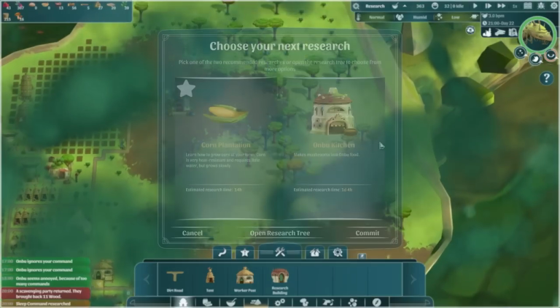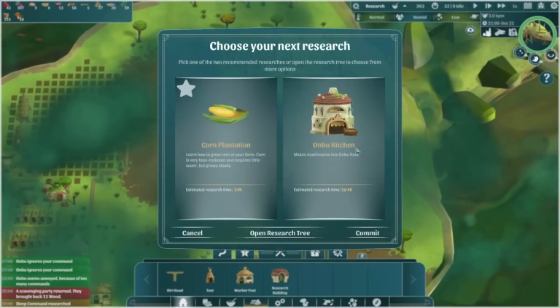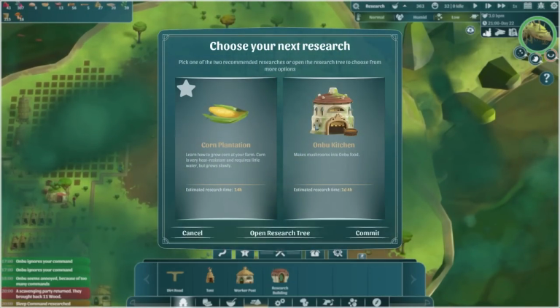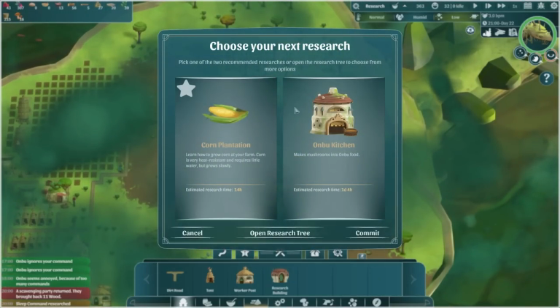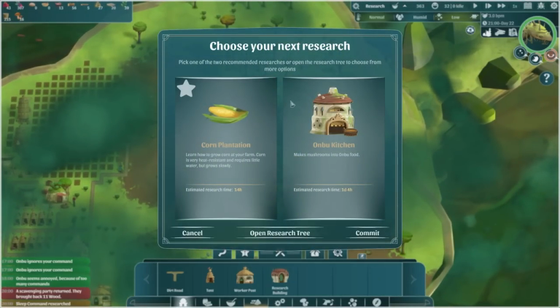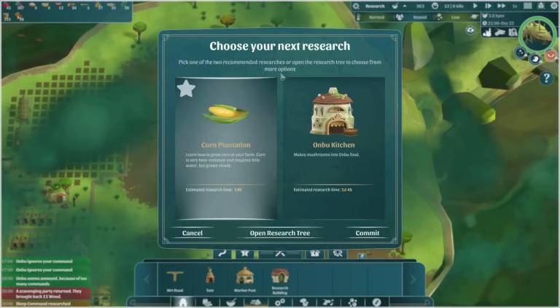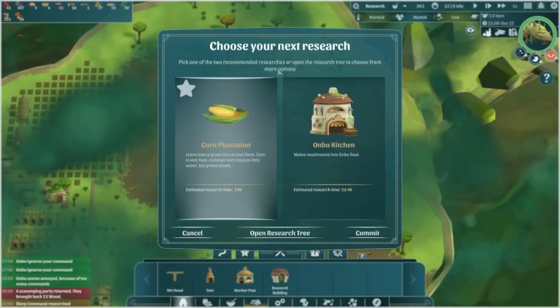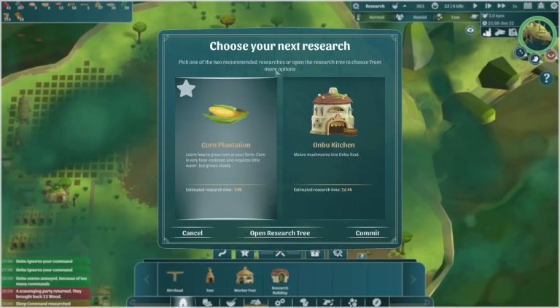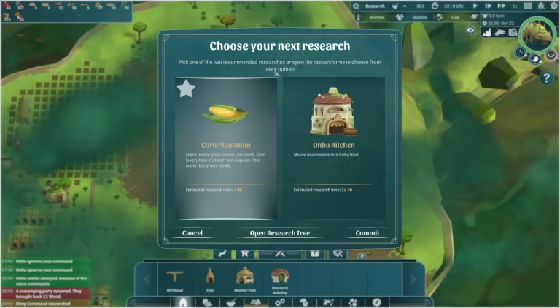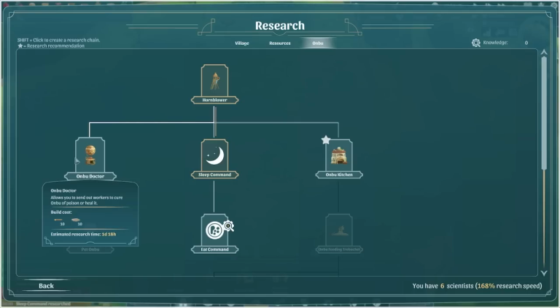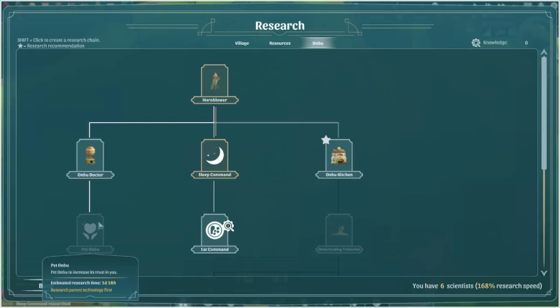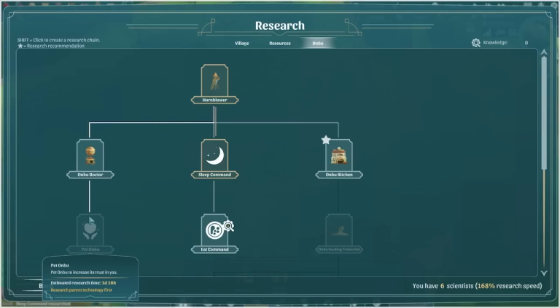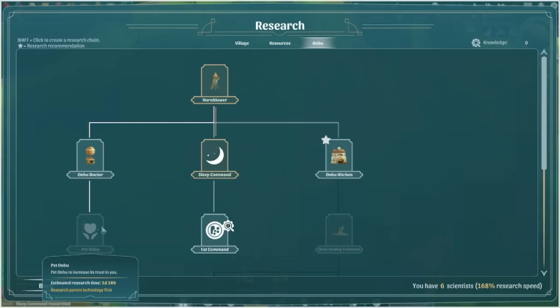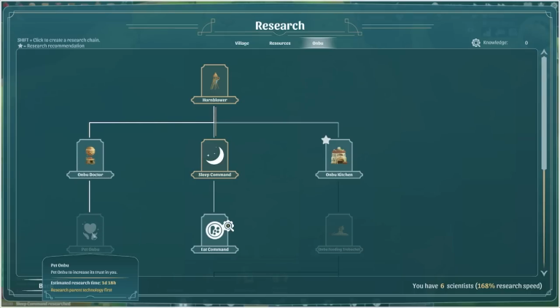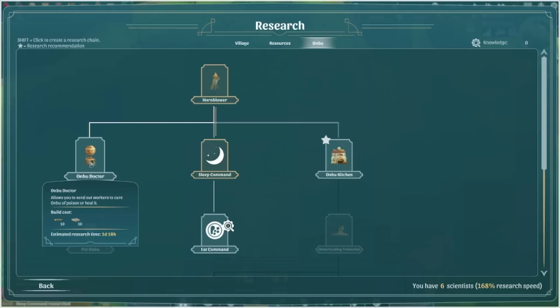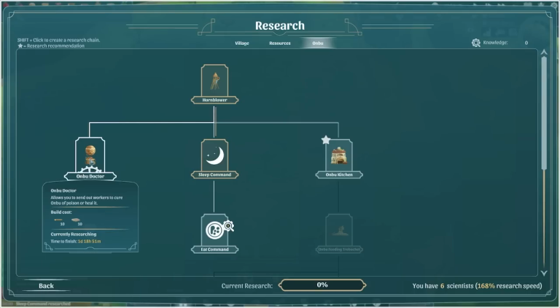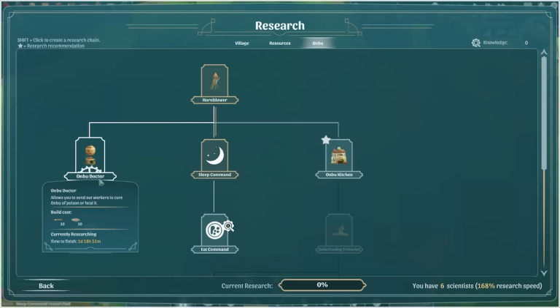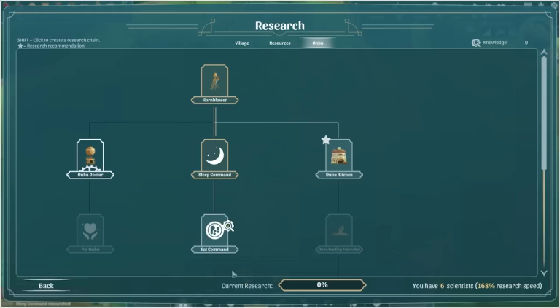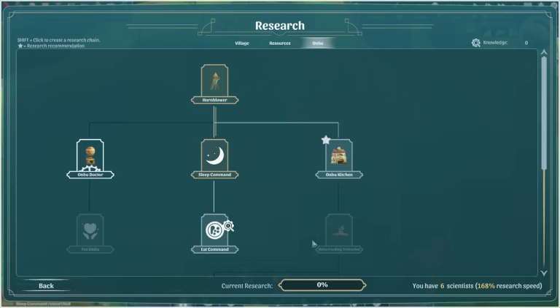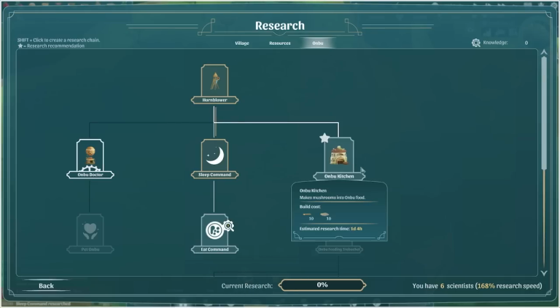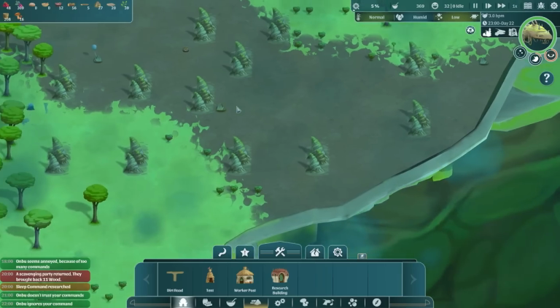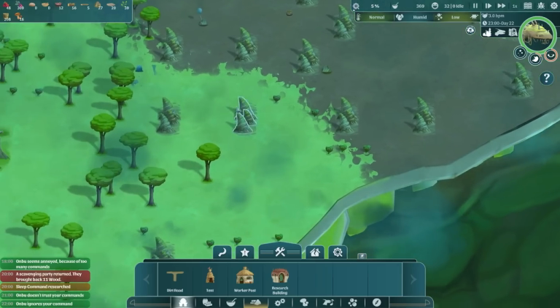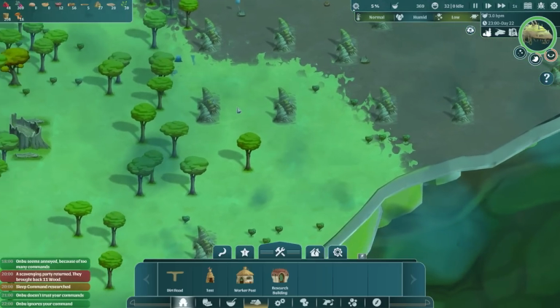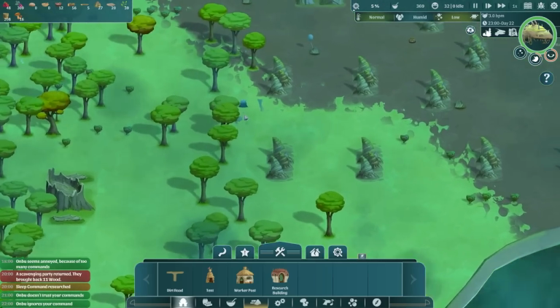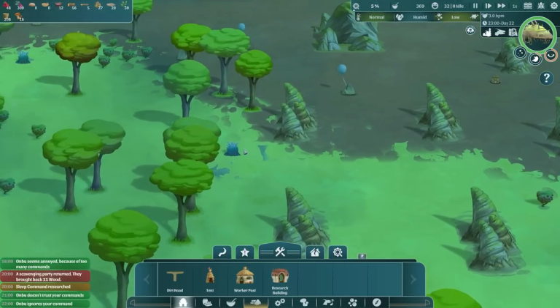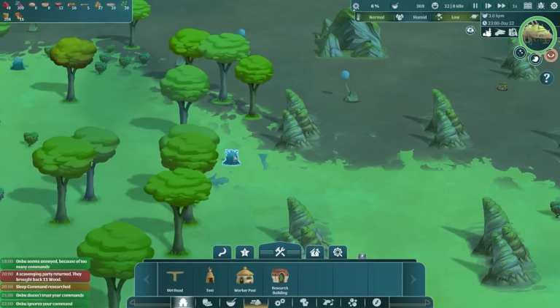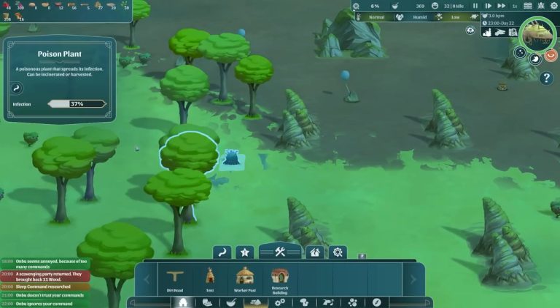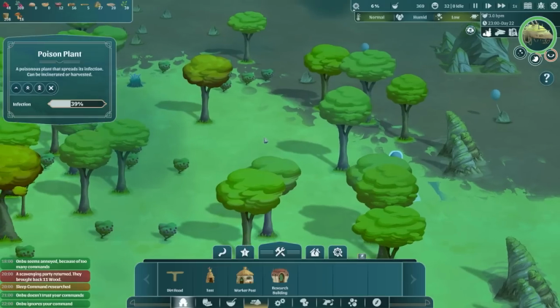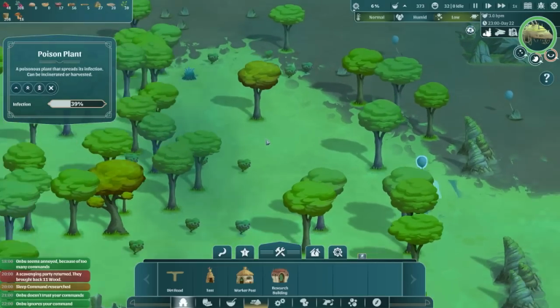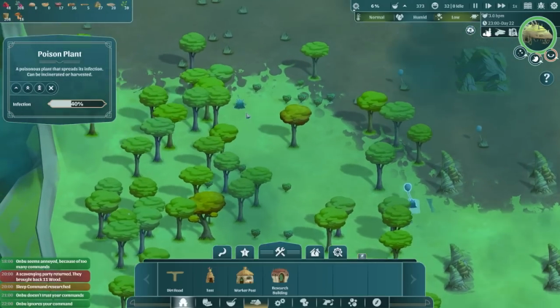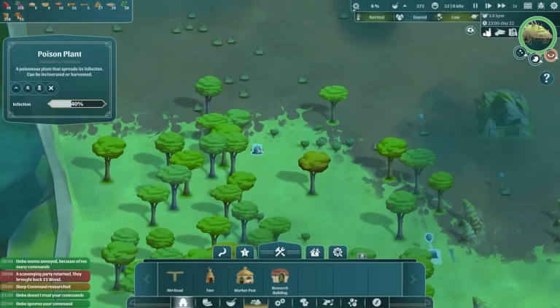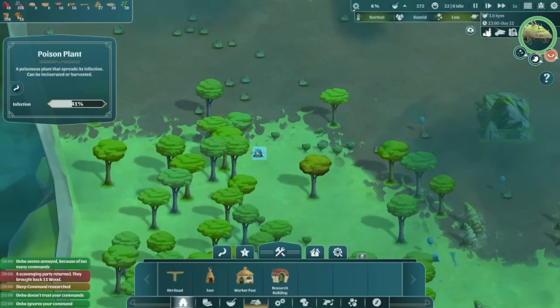The next research - I think we ought to do Ombu doctor and get to the pet Ombu option as soon as possible. Just scanning for poison - there's some poison, we've got to dig that up. There's another one there.